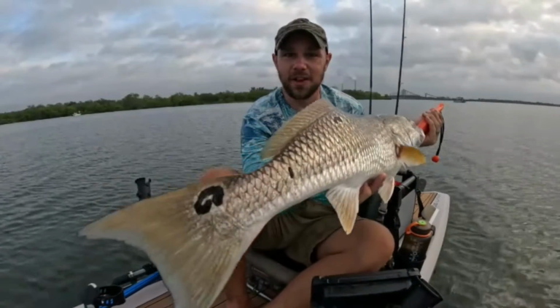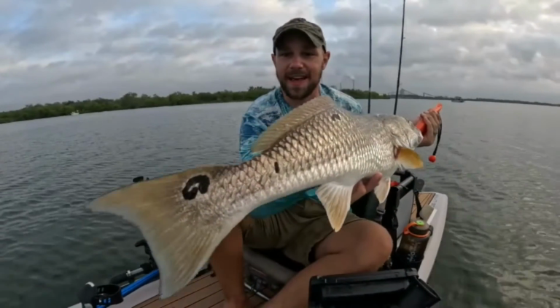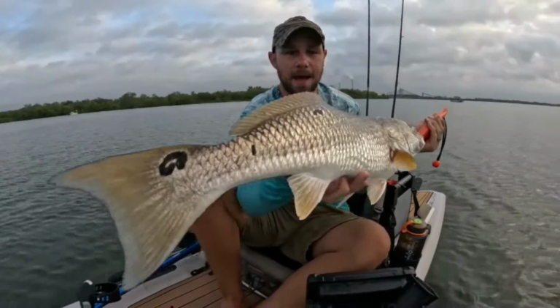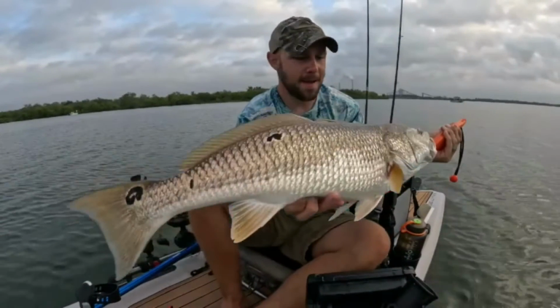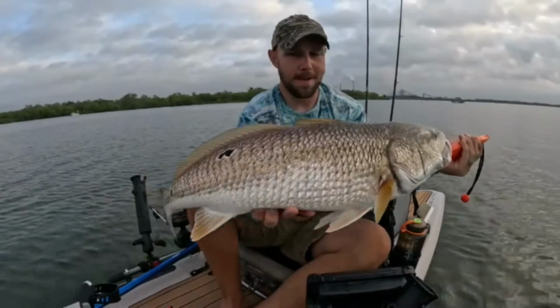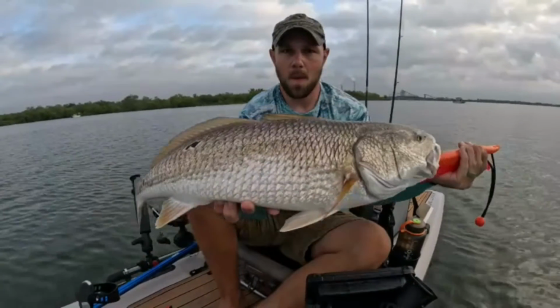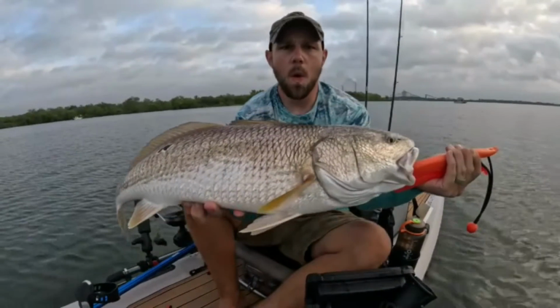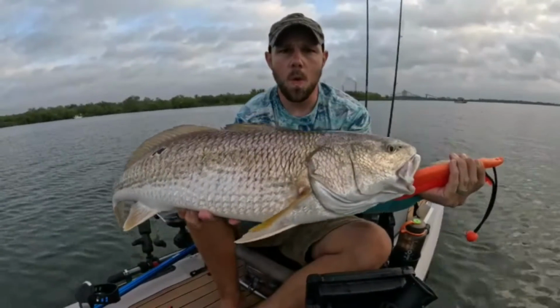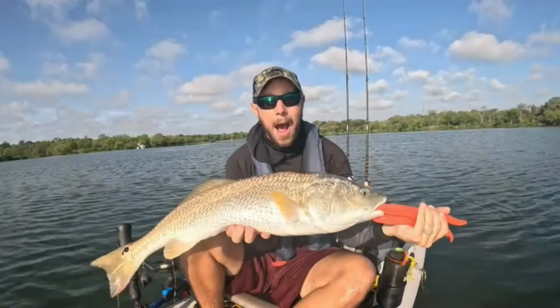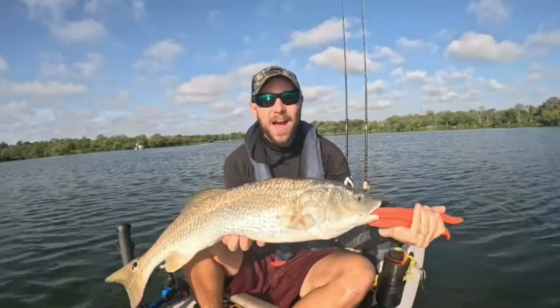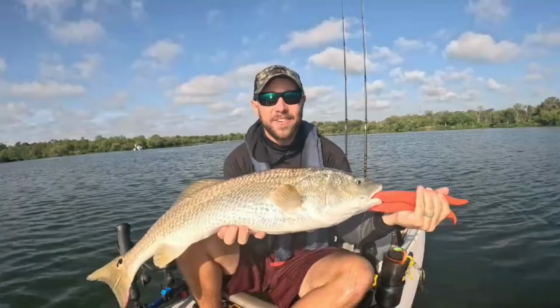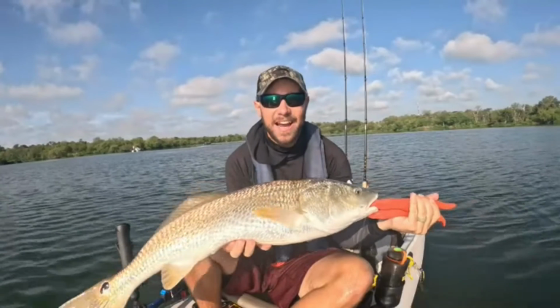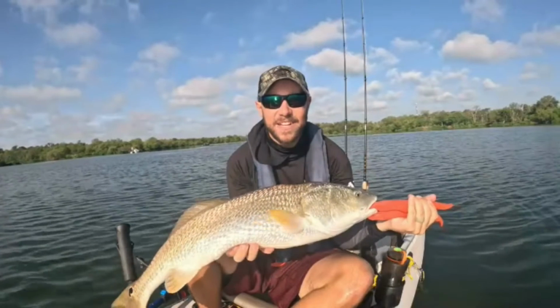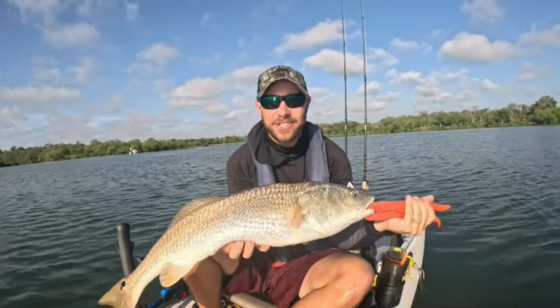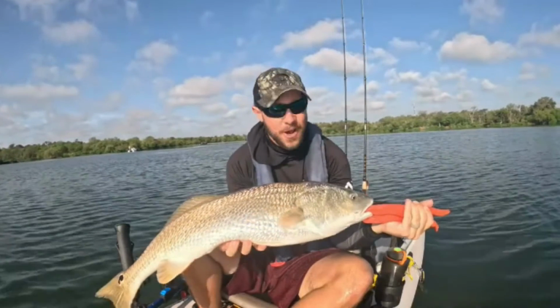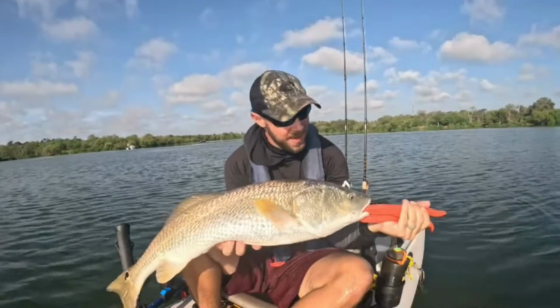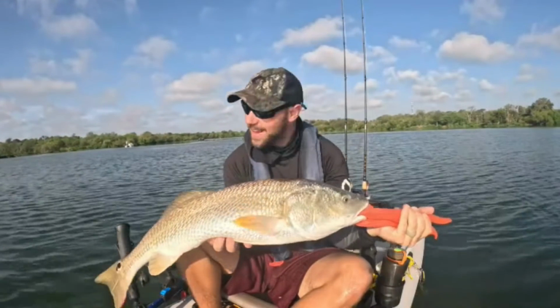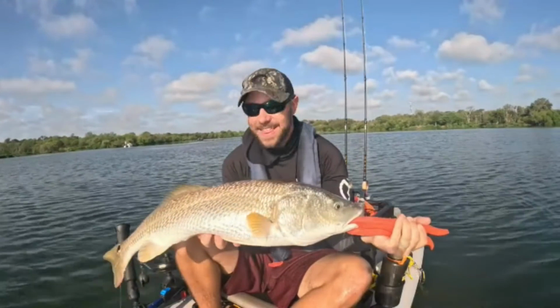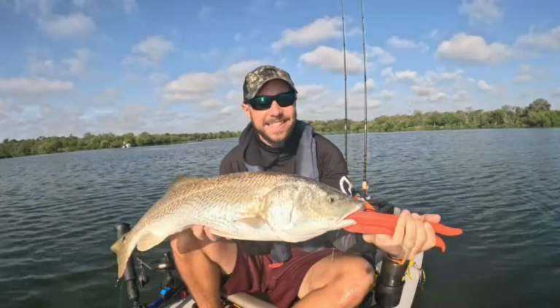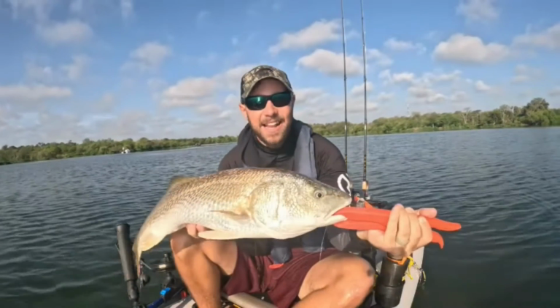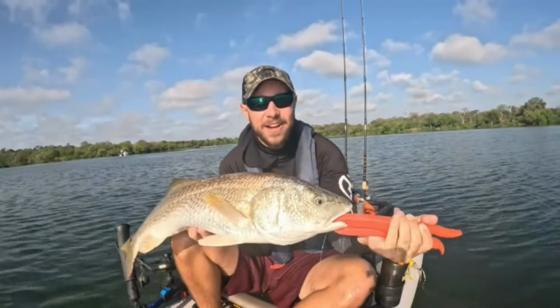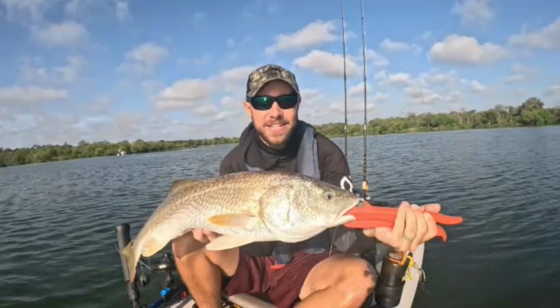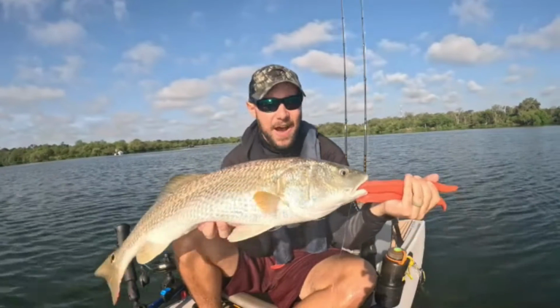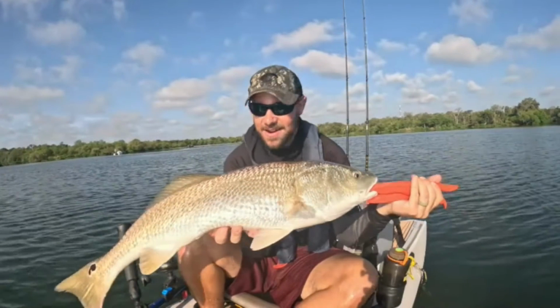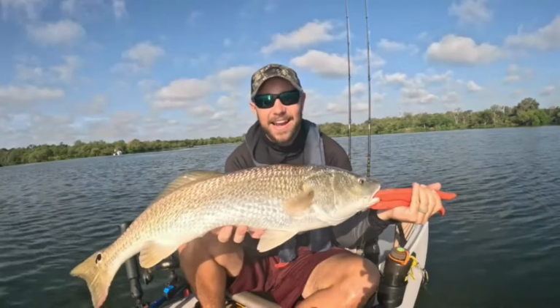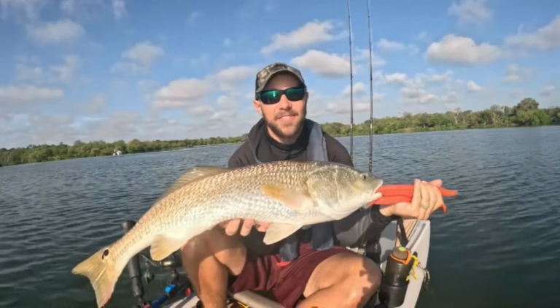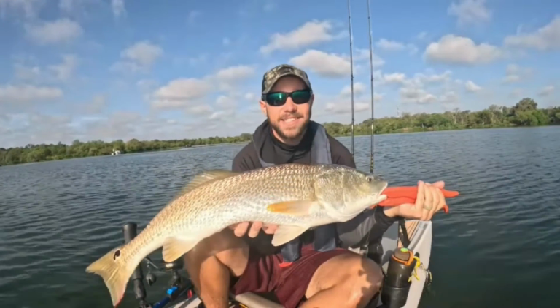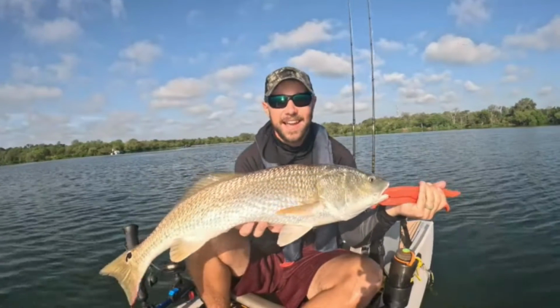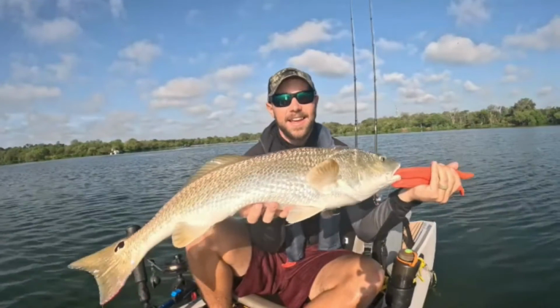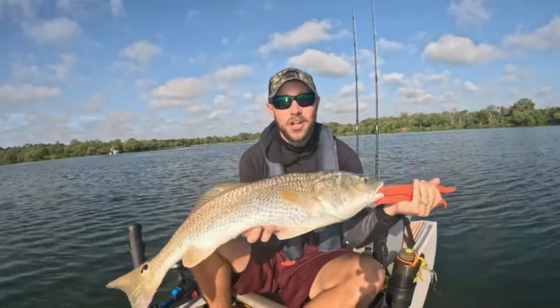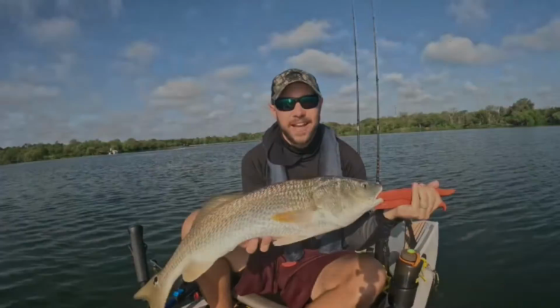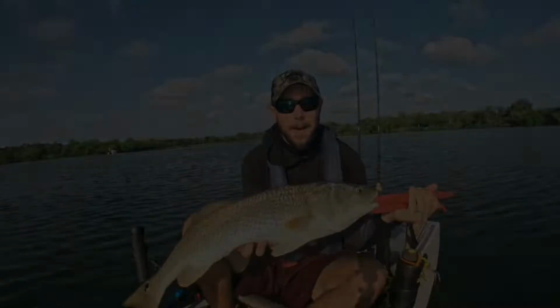Look at that! I'm Braddock from Kayak Adventures 210, and that's a solid redfish out here at Calaveras Lake. Y'all check it out.